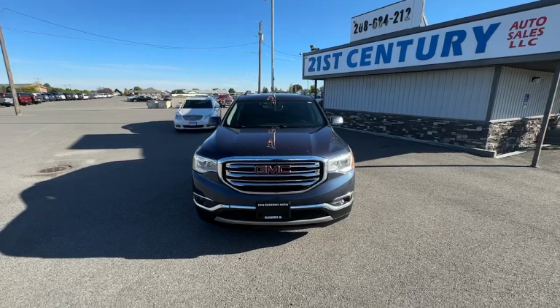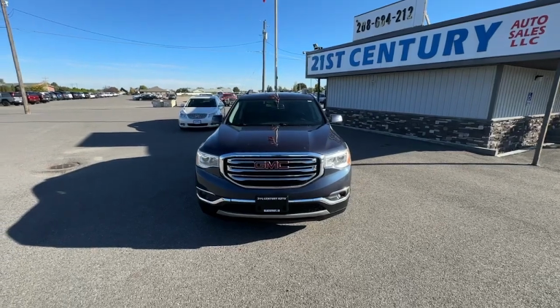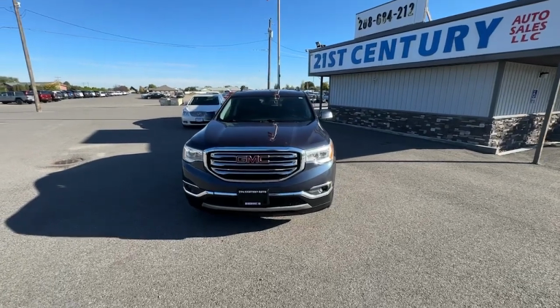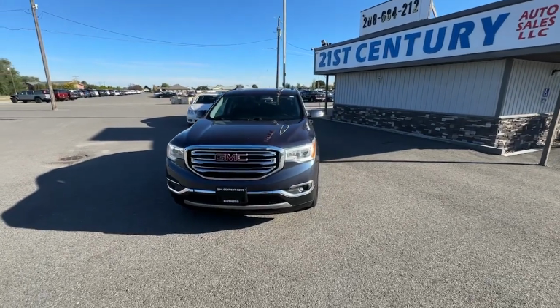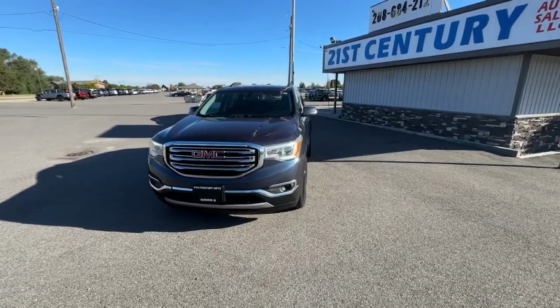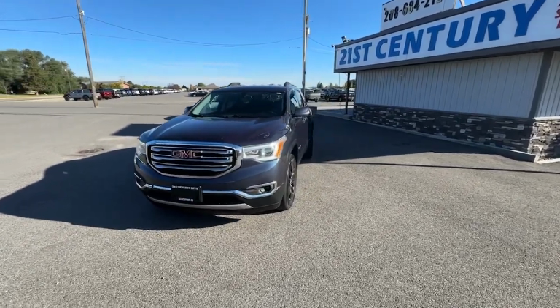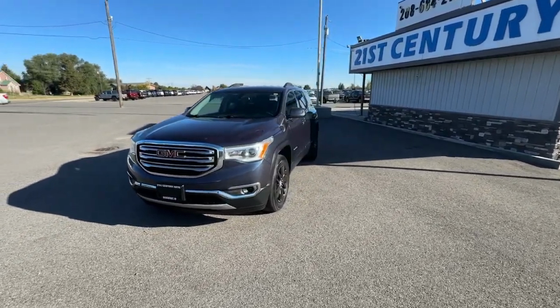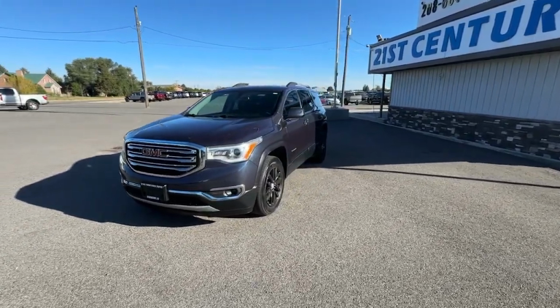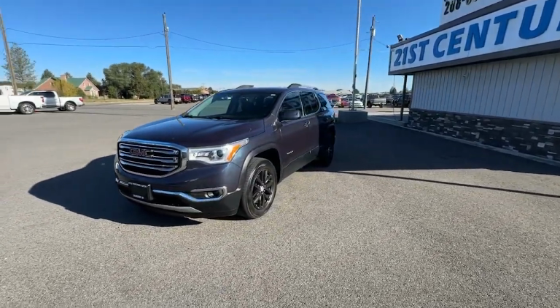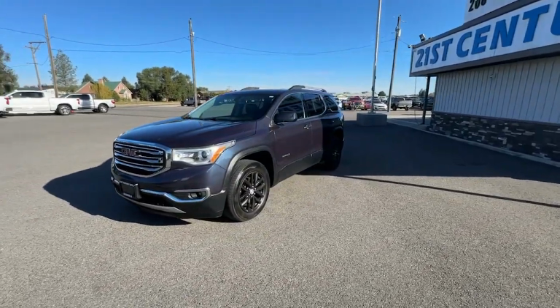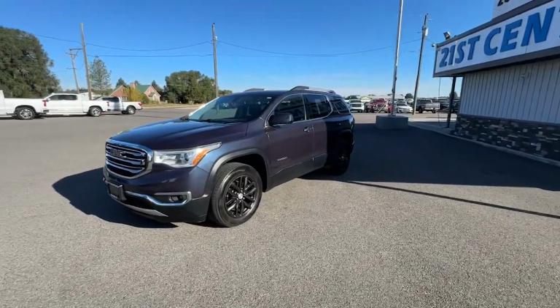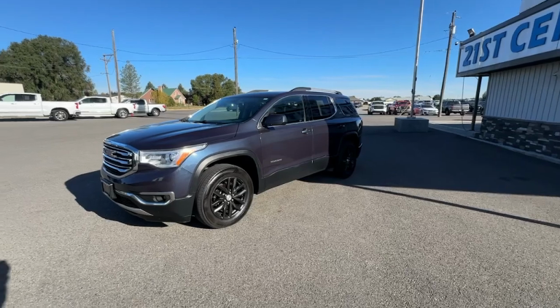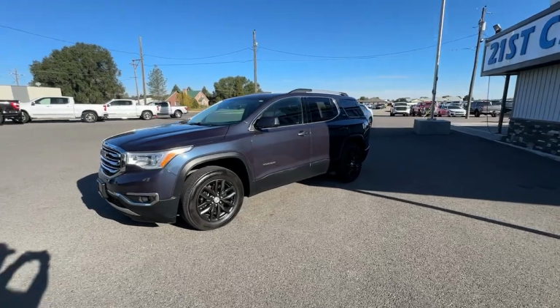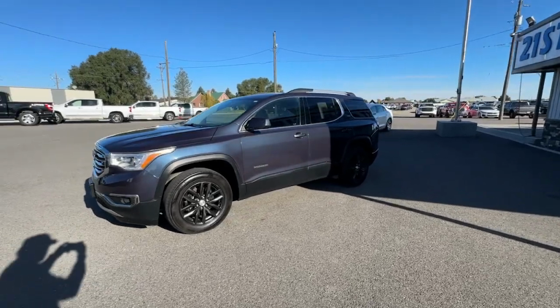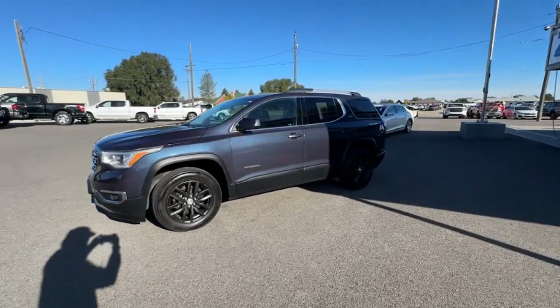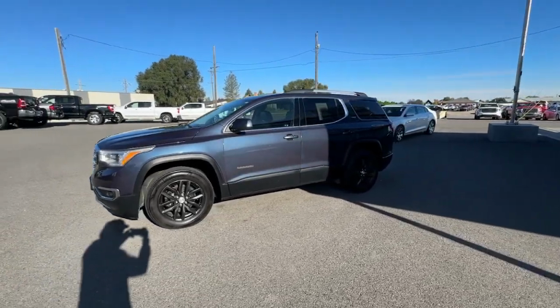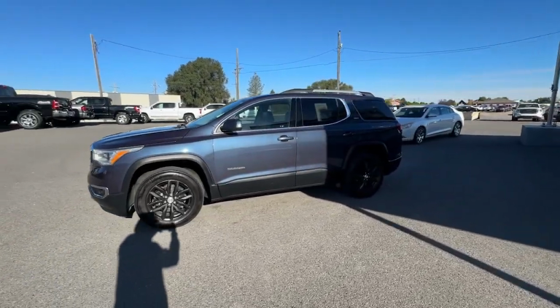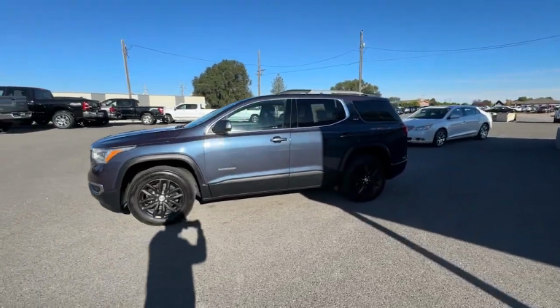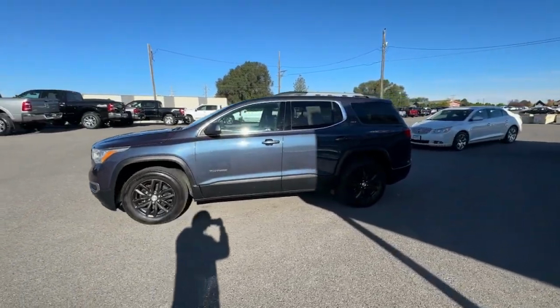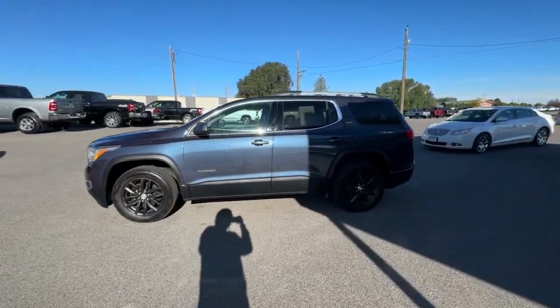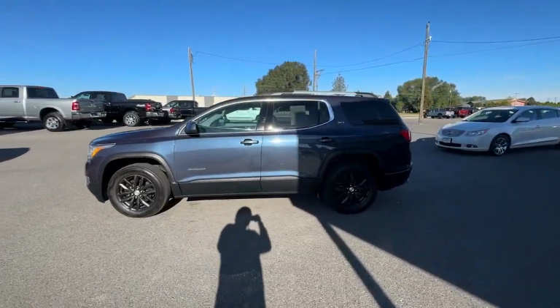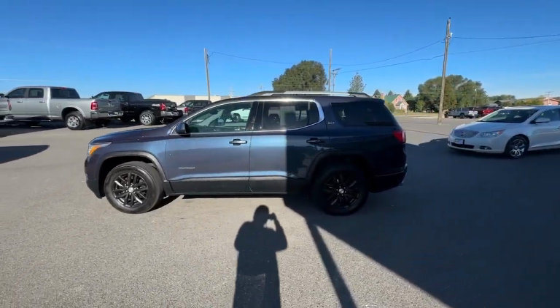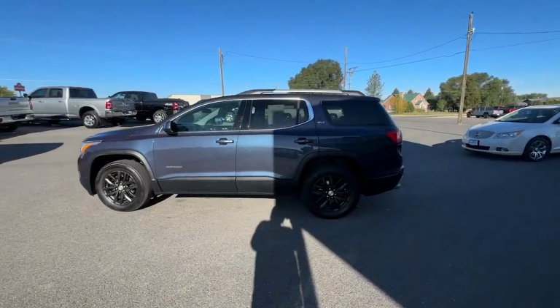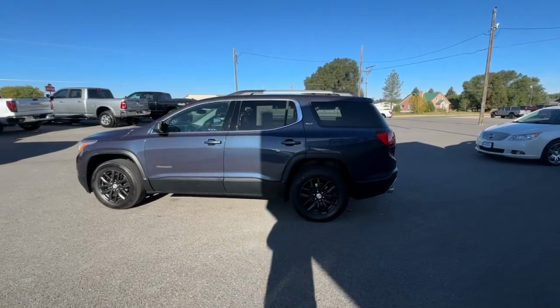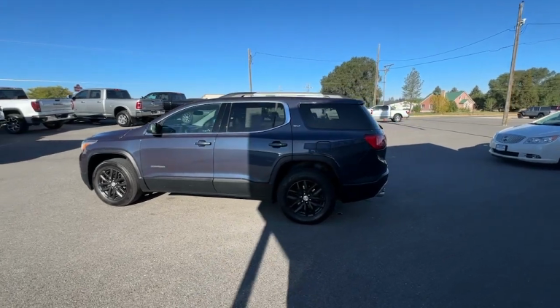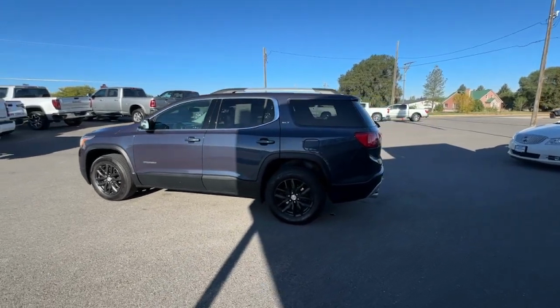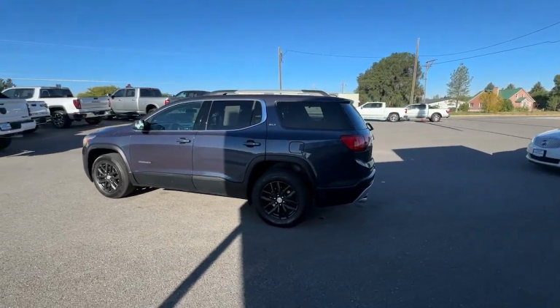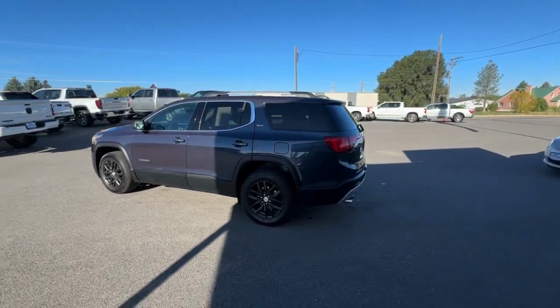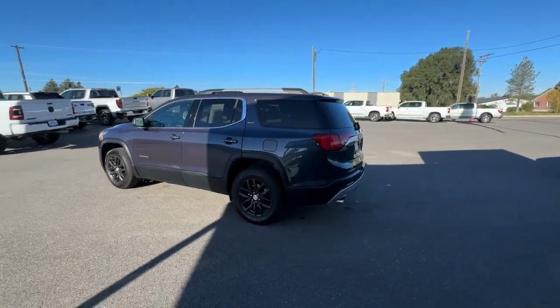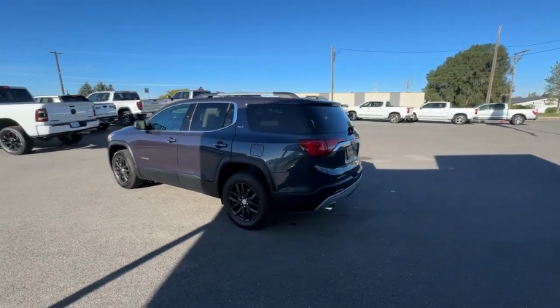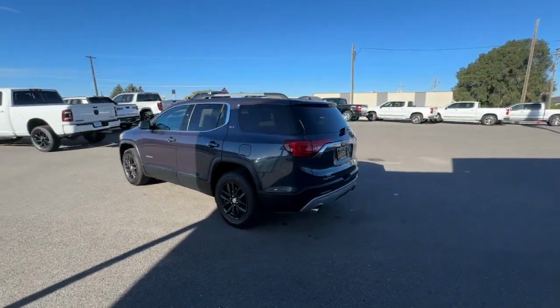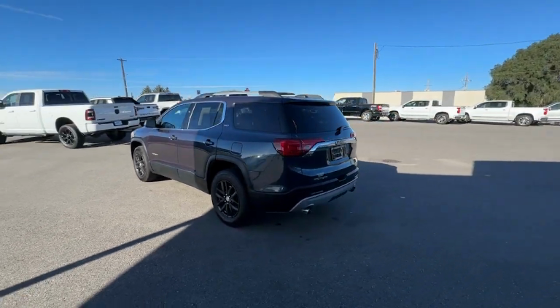You will love the features of this 2019 GMC Acadia. With less than 110,000 miles on the odometer, this vehicle provides excellent value. Enjoy the journey in comfort and security in this well-equipped Acadia.